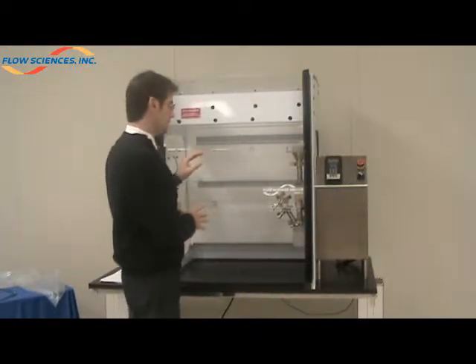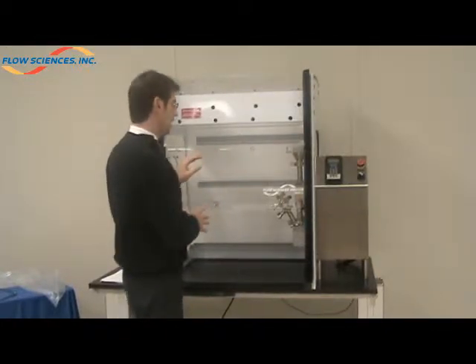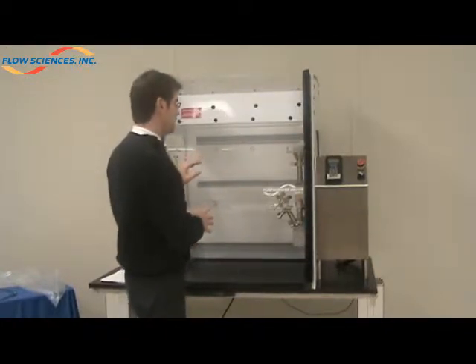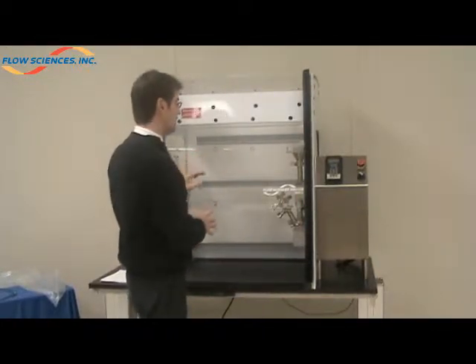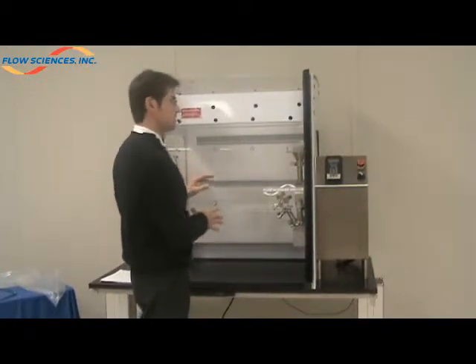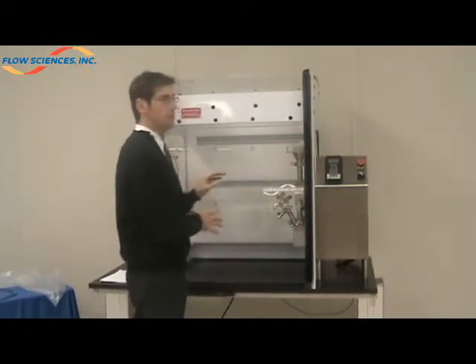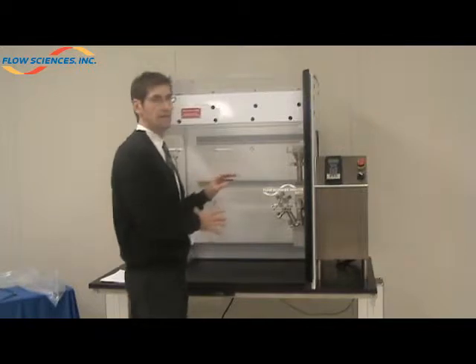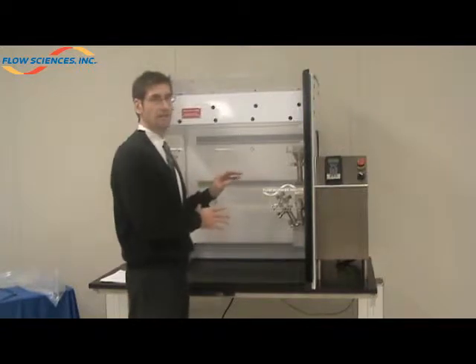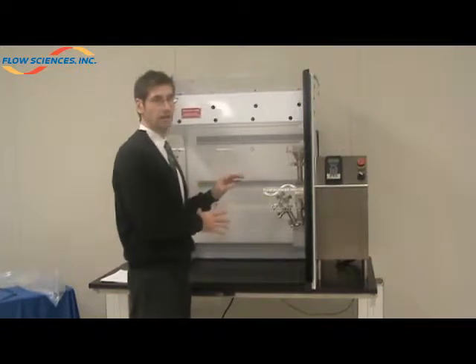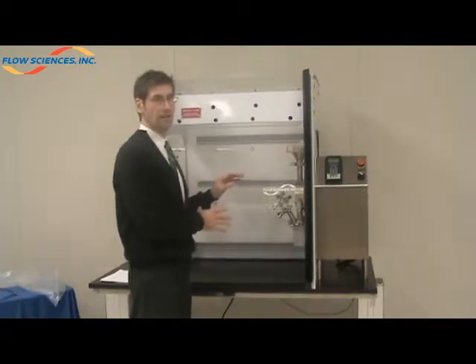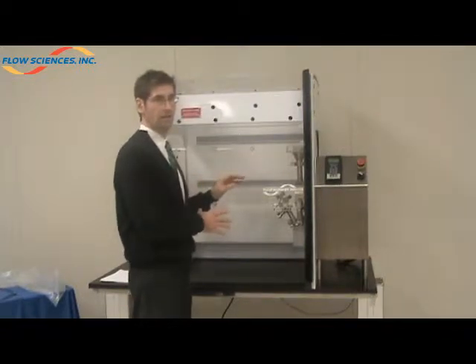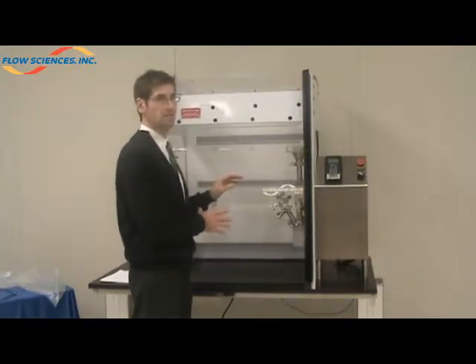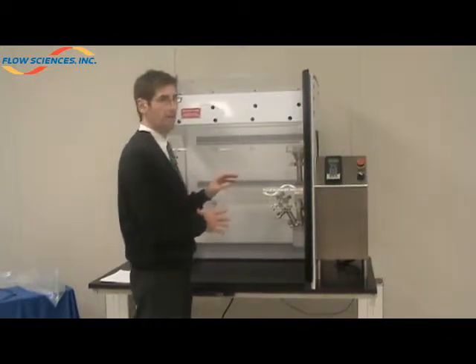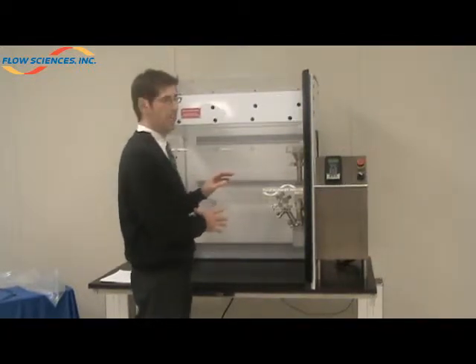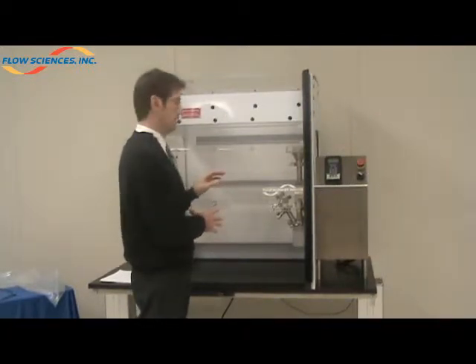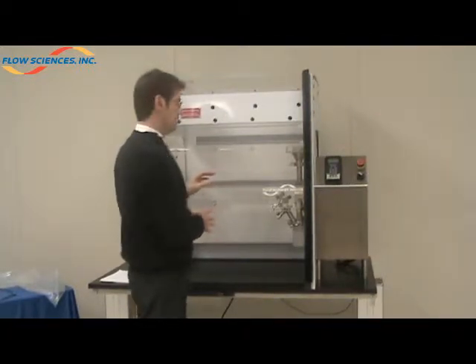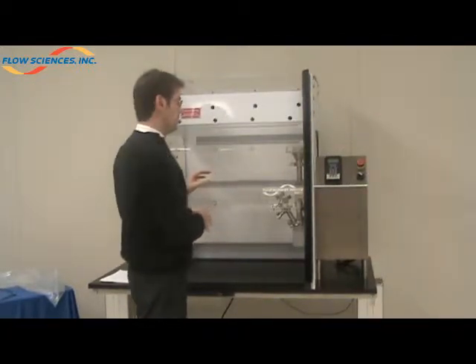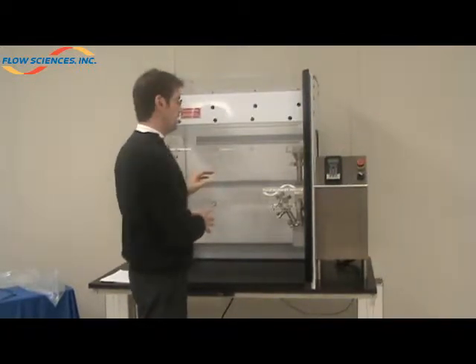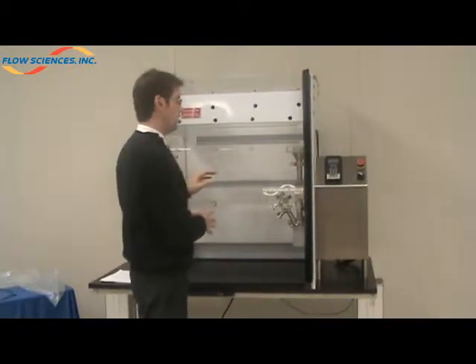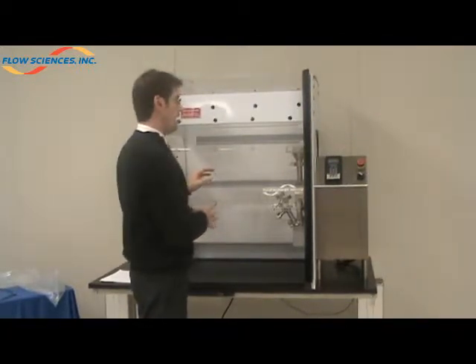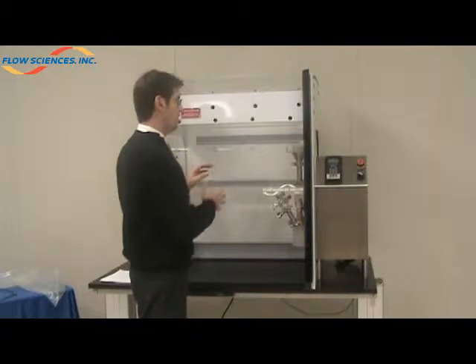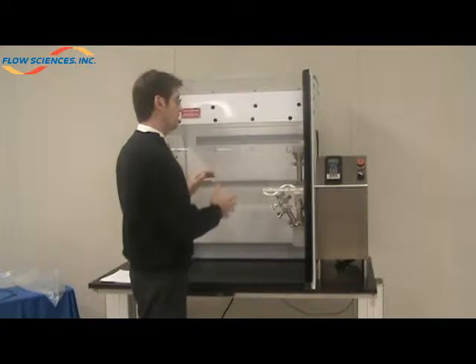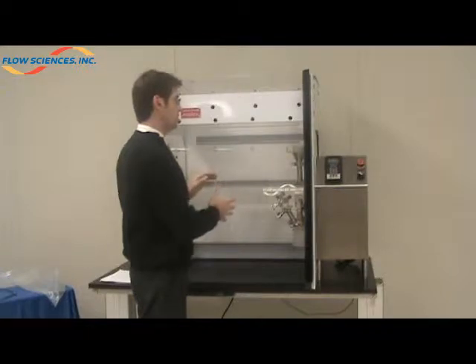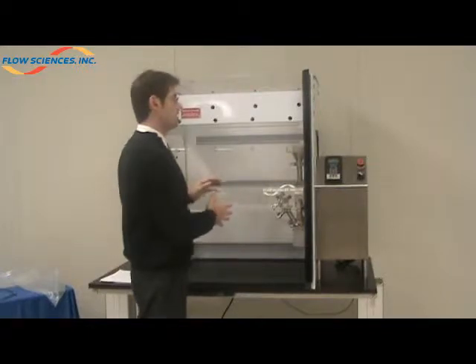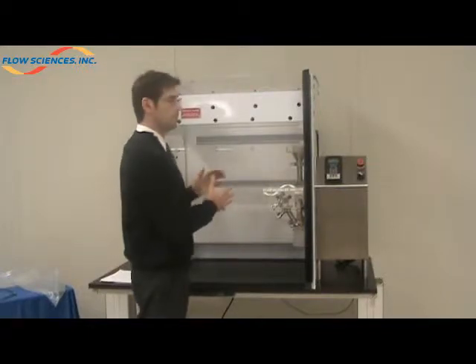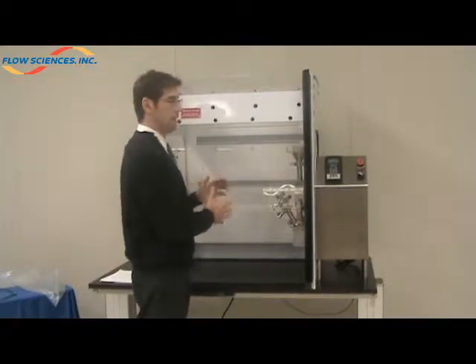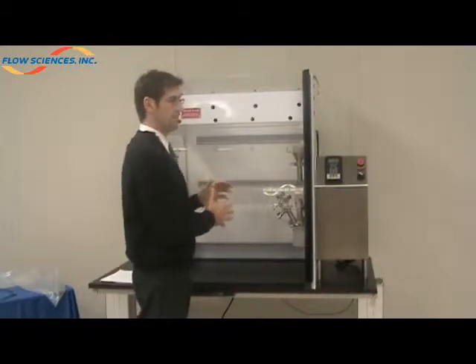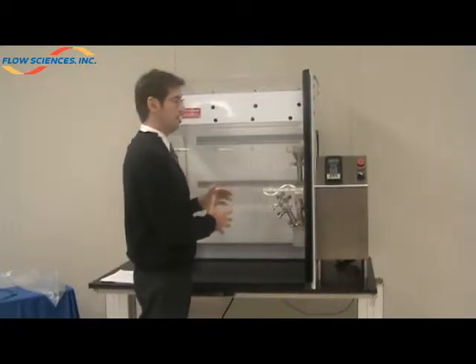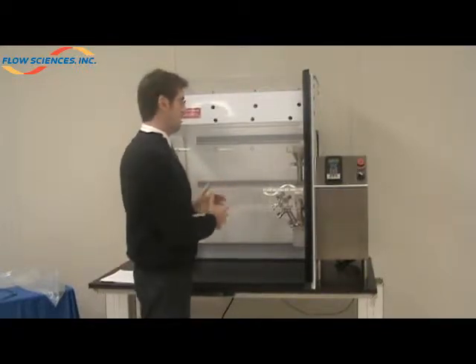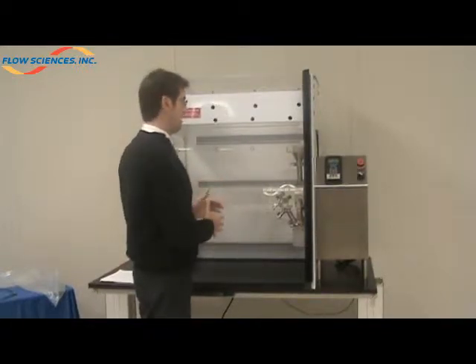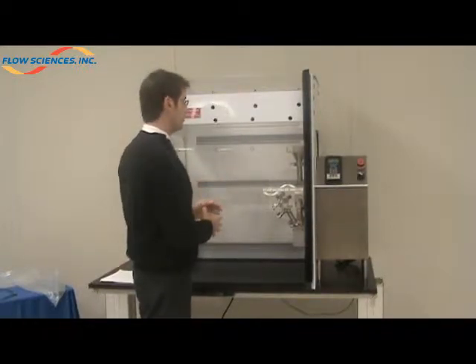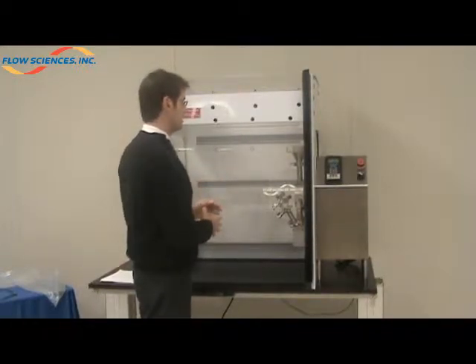It also allows us to truly understand the ergonomic interface by the operator, so that we know how they're going to work with this throughout the day or throughout the actual process.